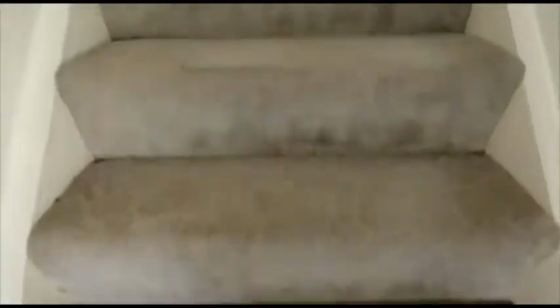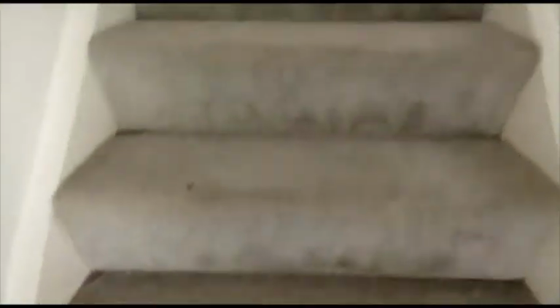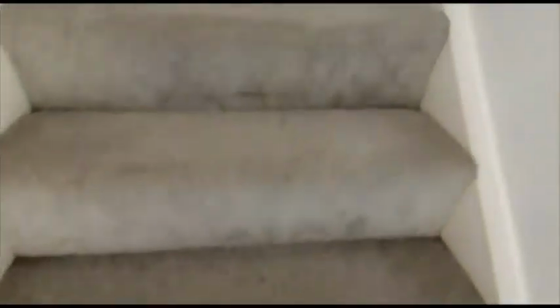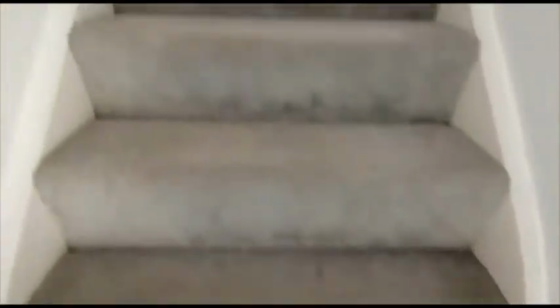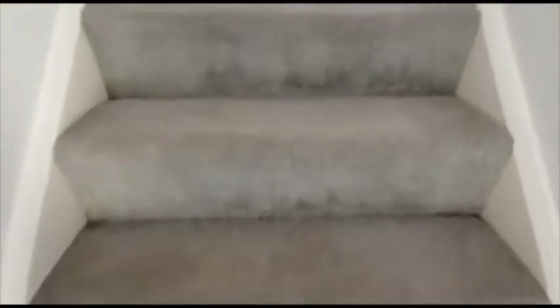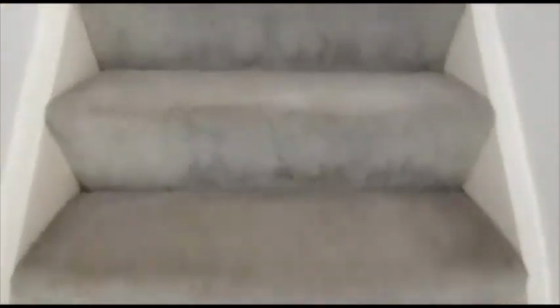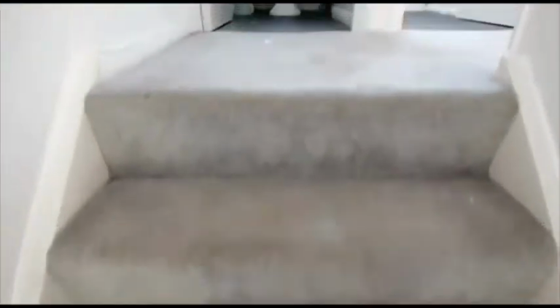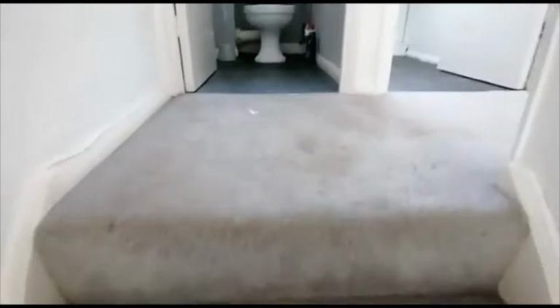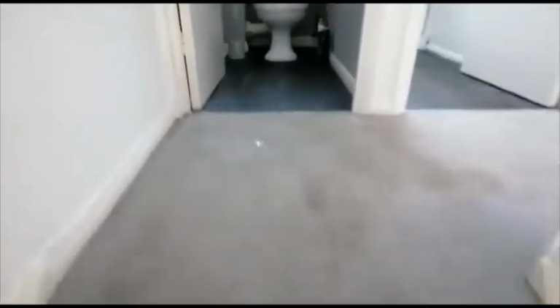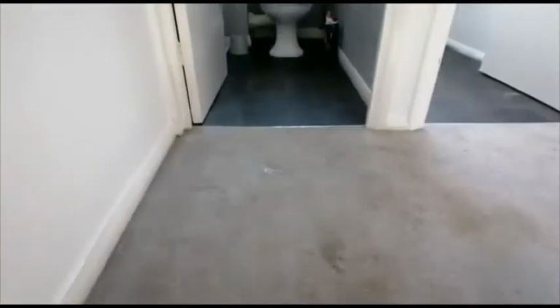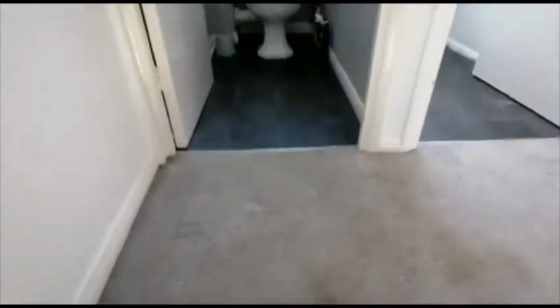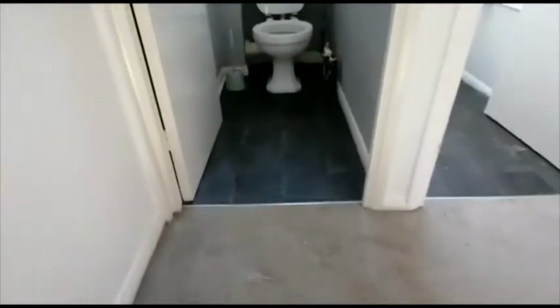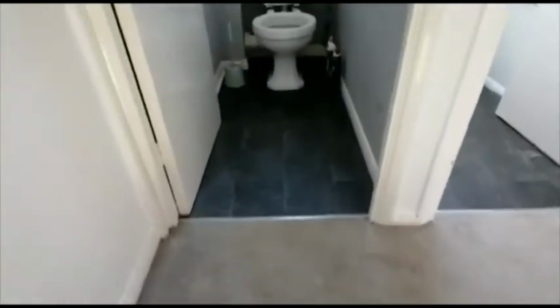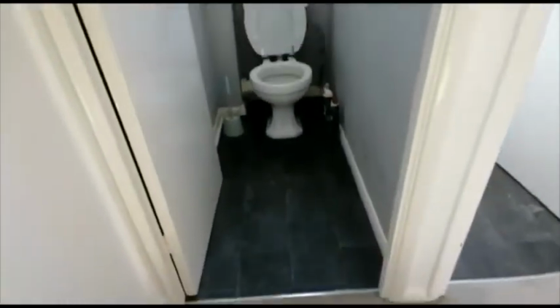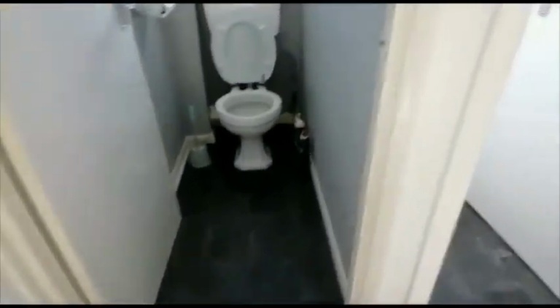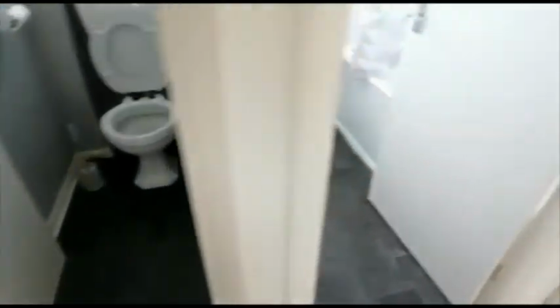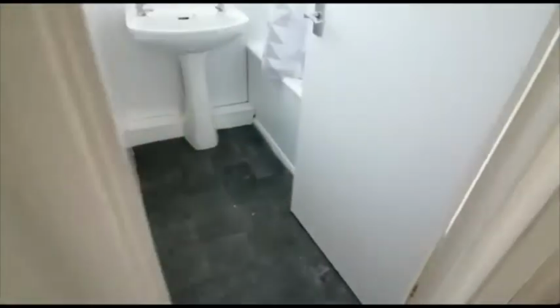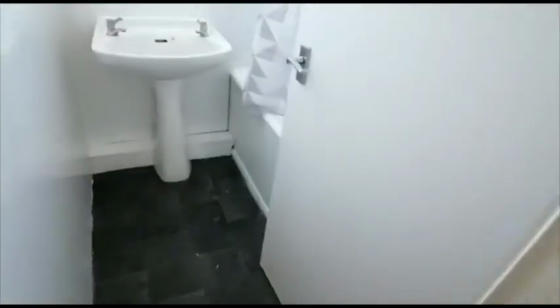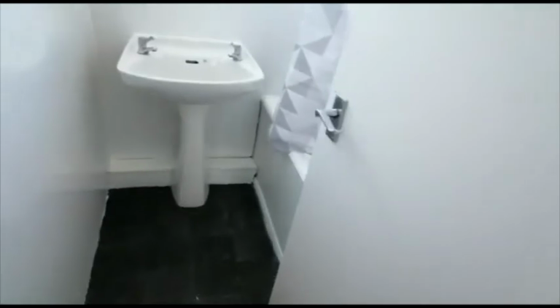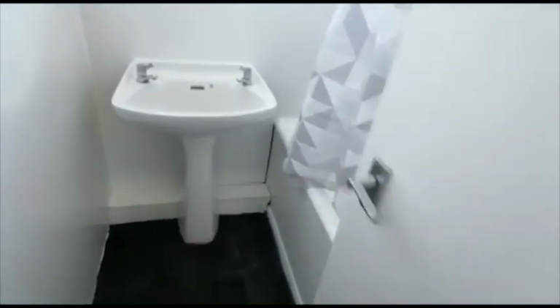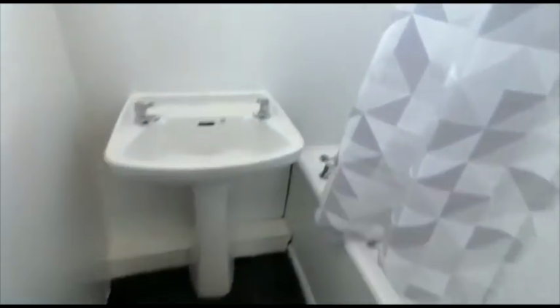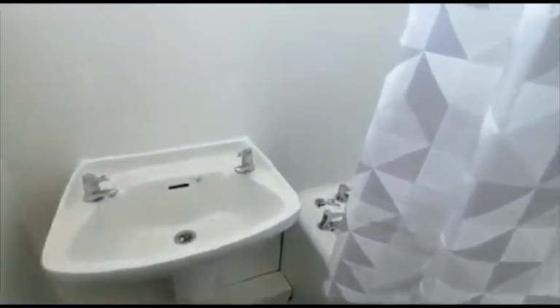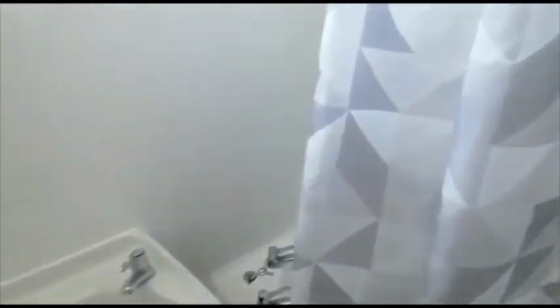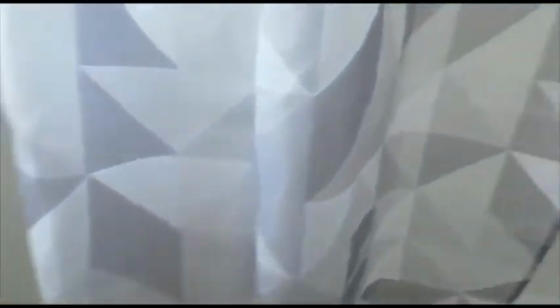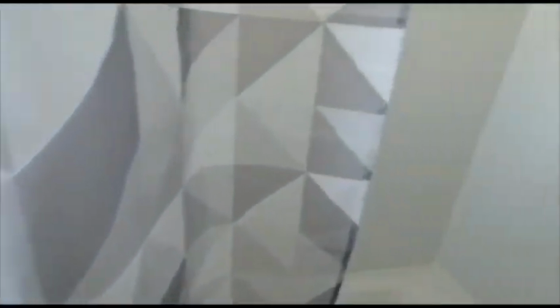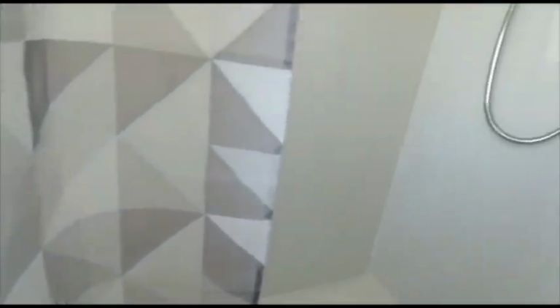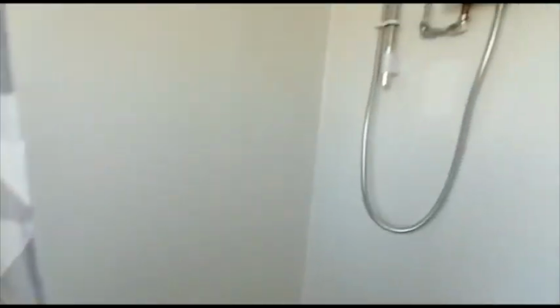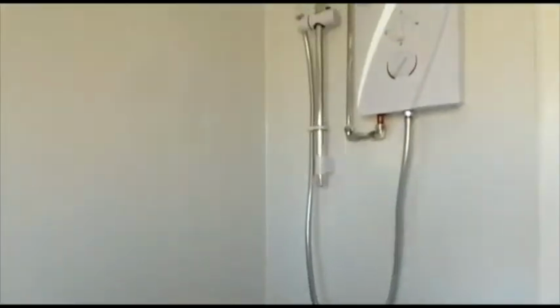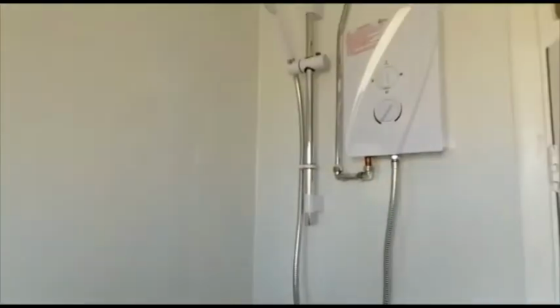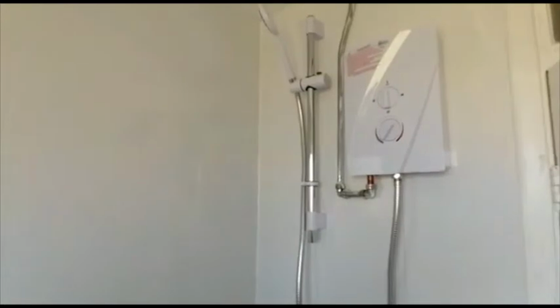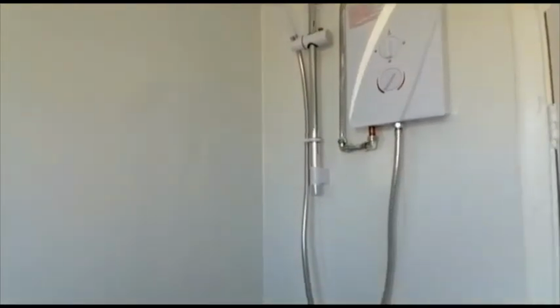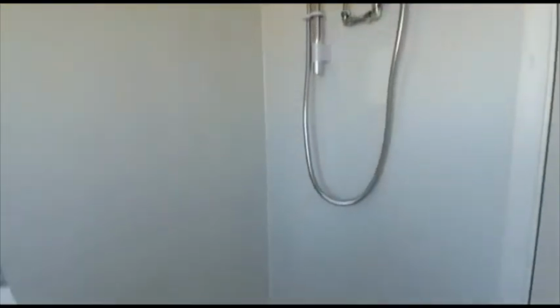At the top of the stairs is a separate toilet and a white bathroom with a two-piece suite. There's an over-bath electric shower with a curtain and rail.